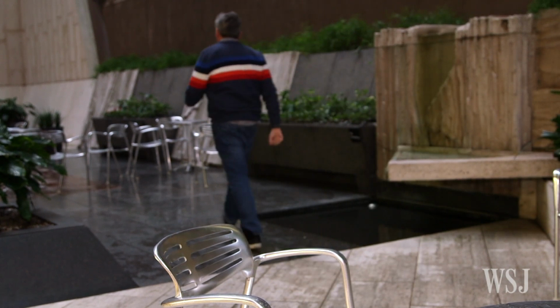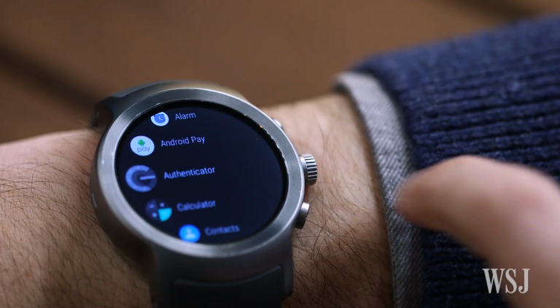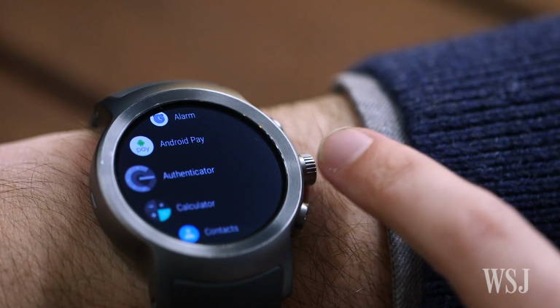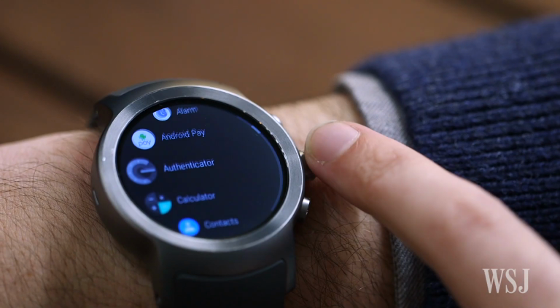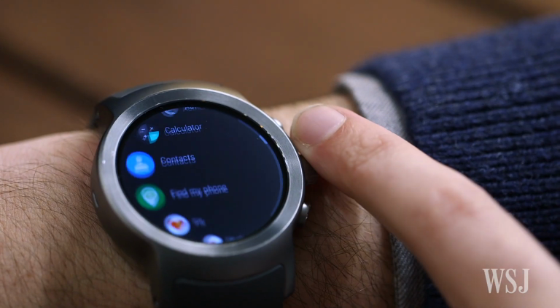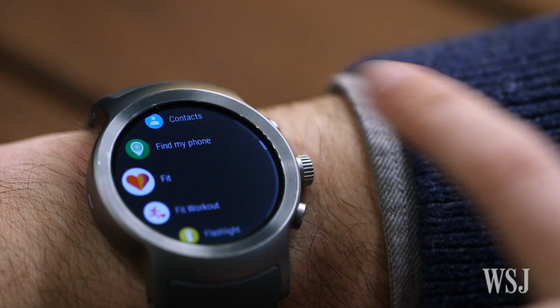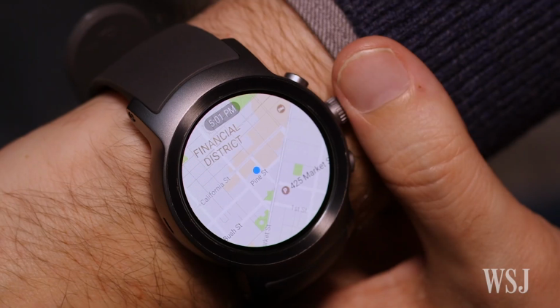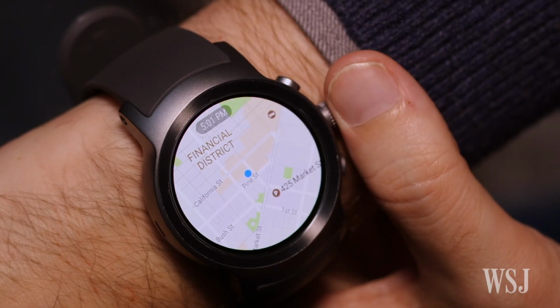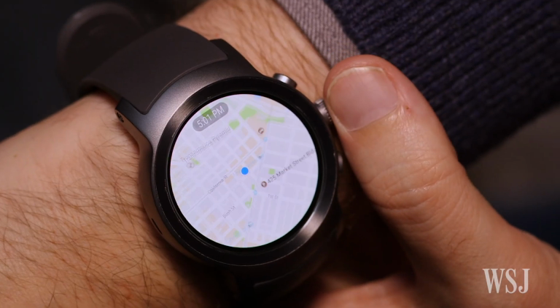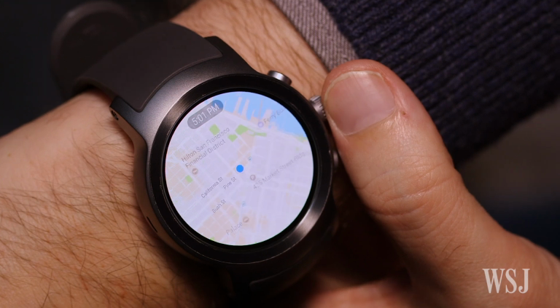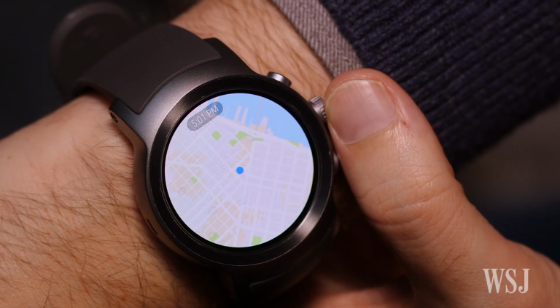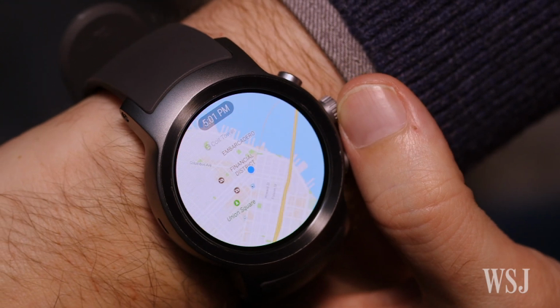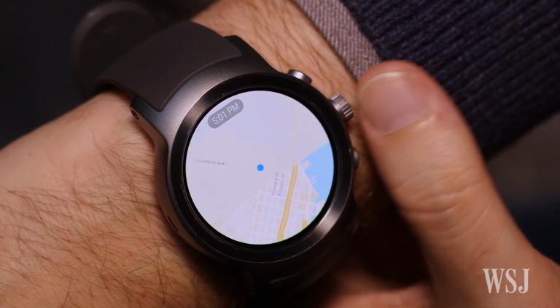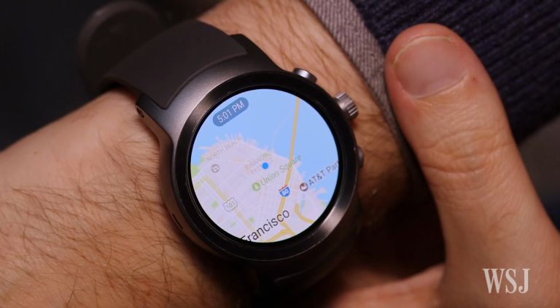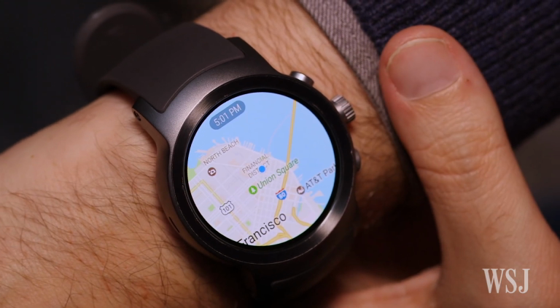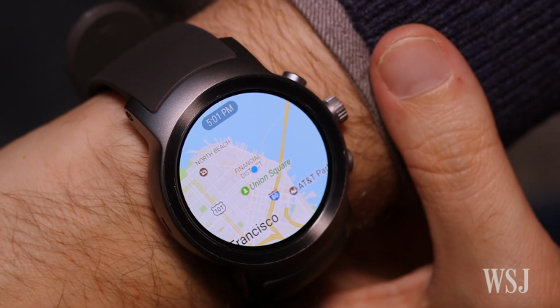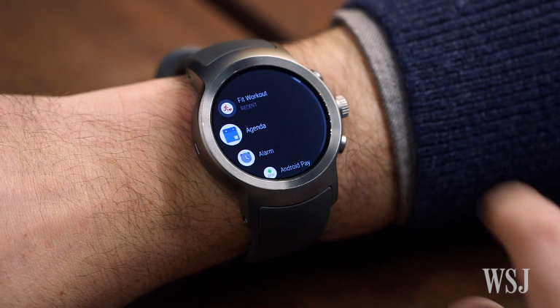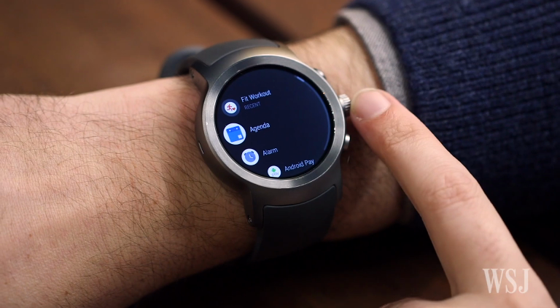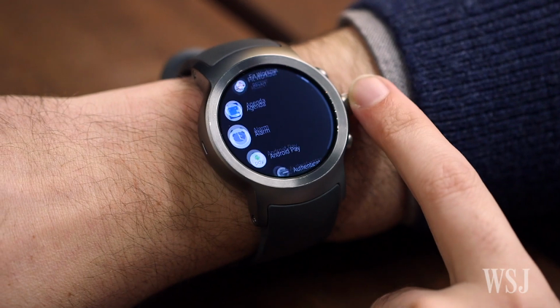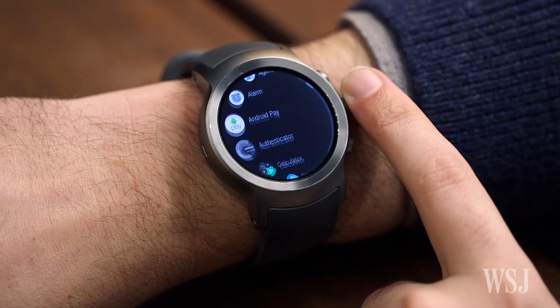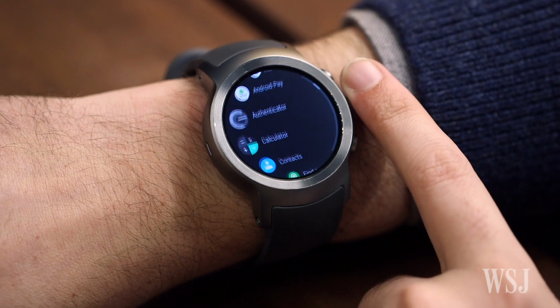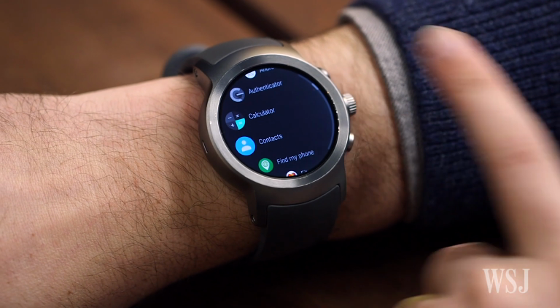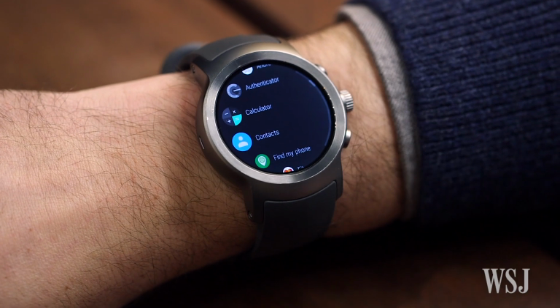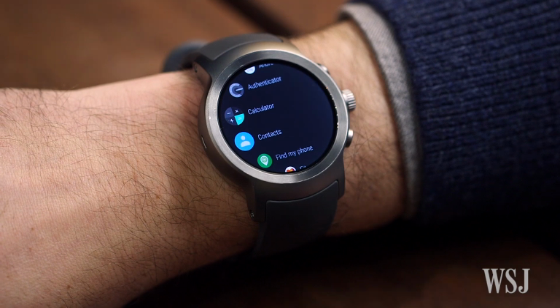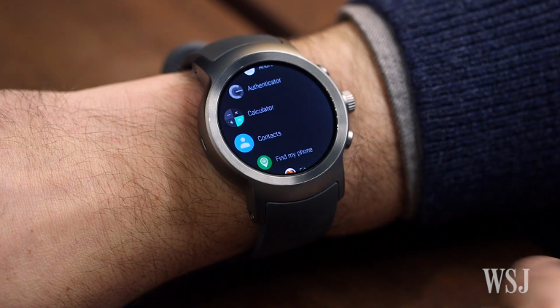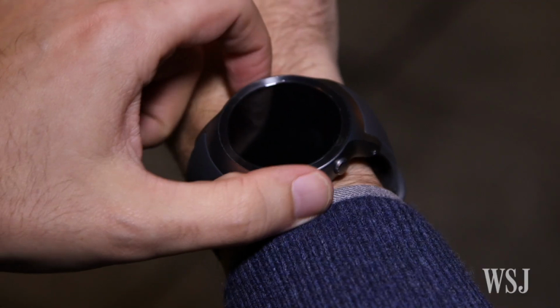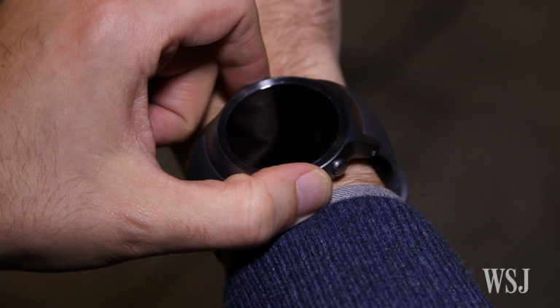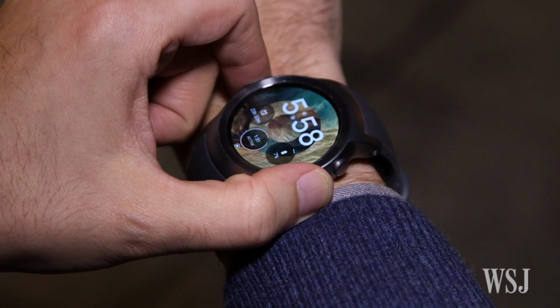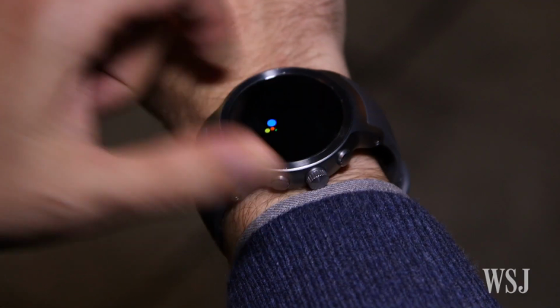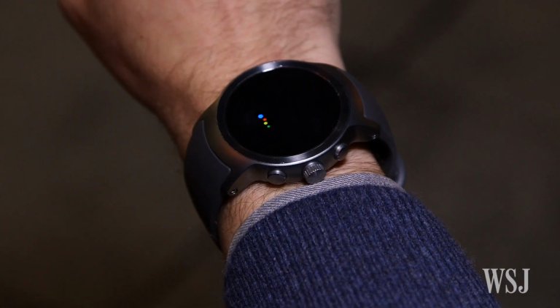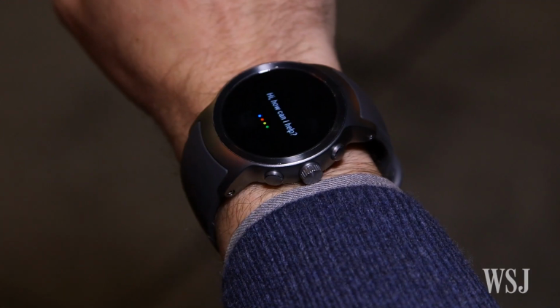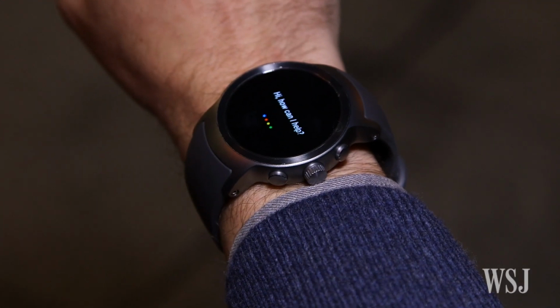Next, there are the buttons. This LG Watch Sport is the first Android Wear with a dial that can twist, so you can scroll through messages and alerts much more quickly. Press and hold the button, and there's Google's handy talking assistant.